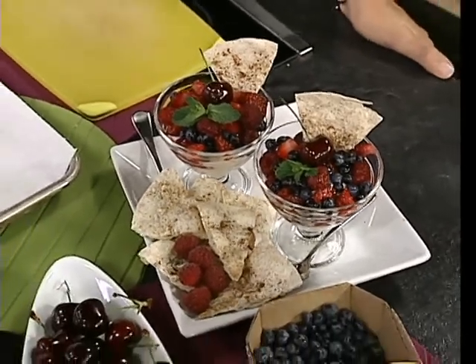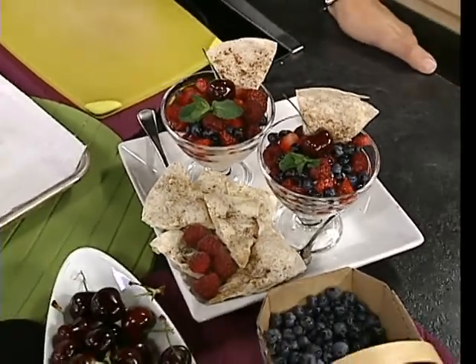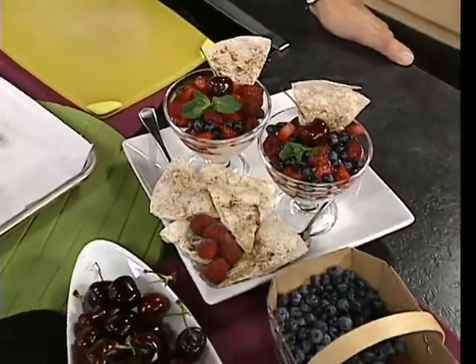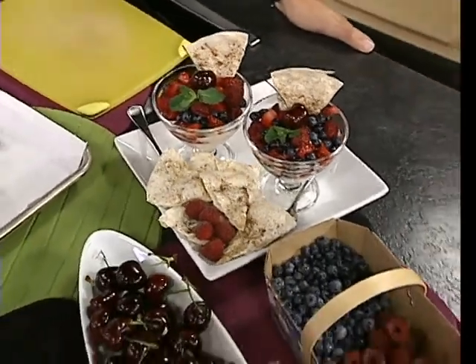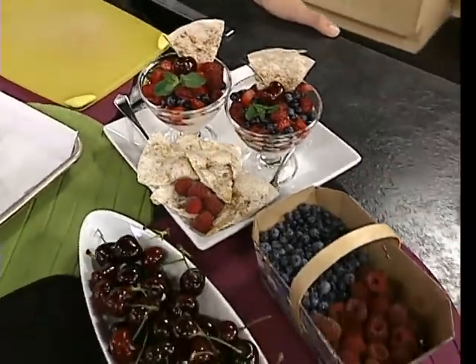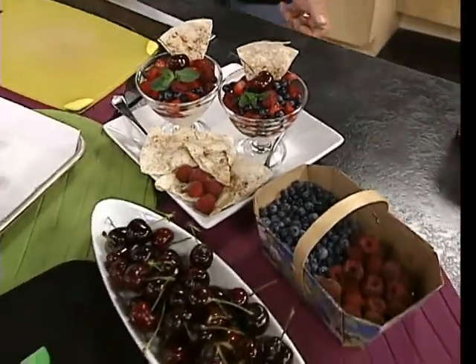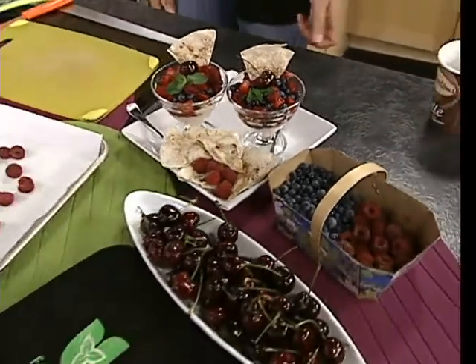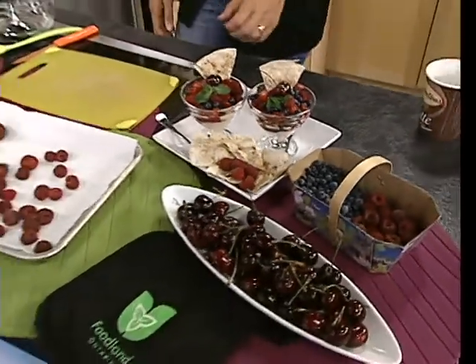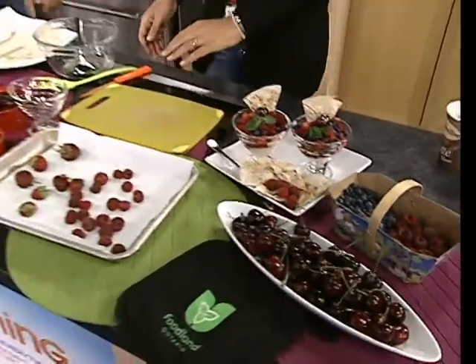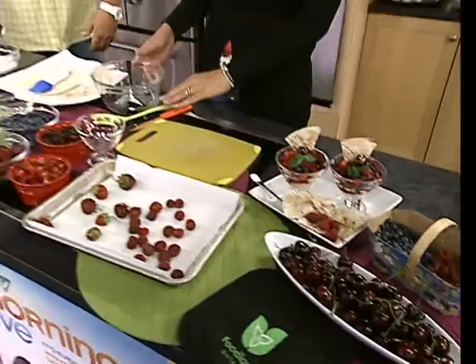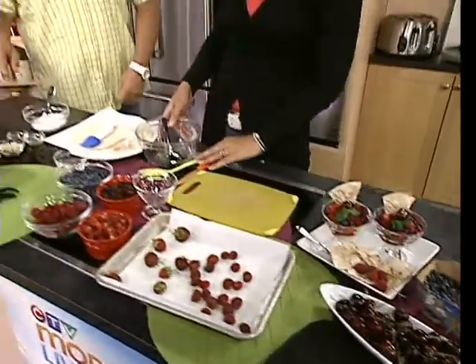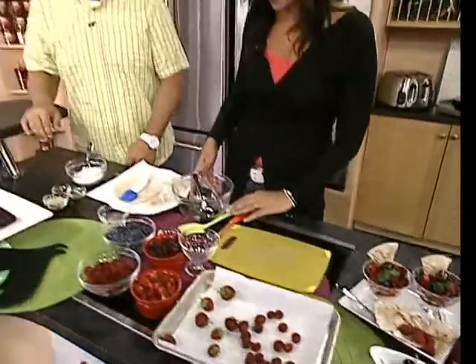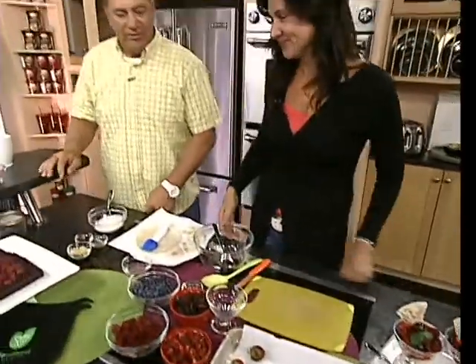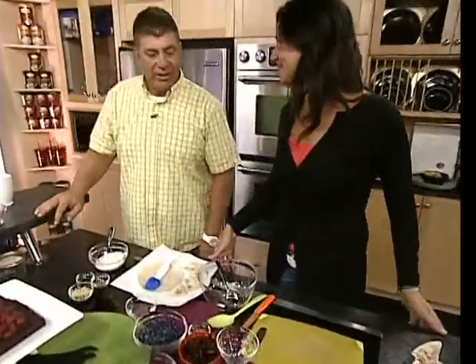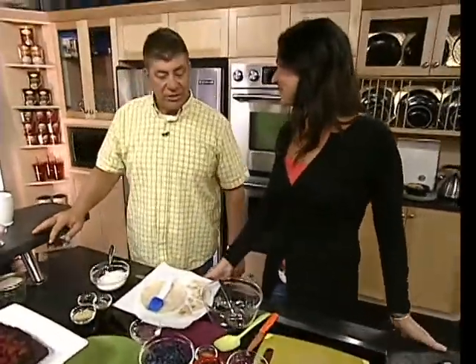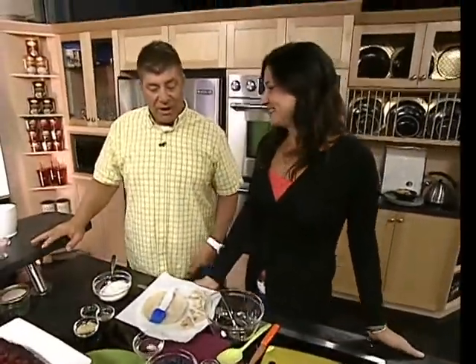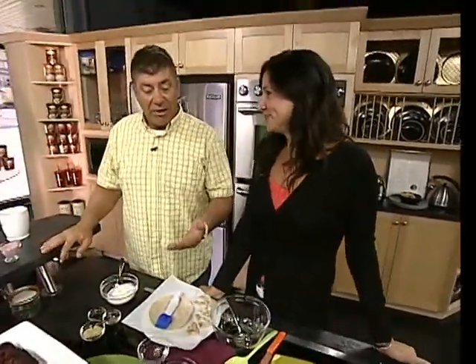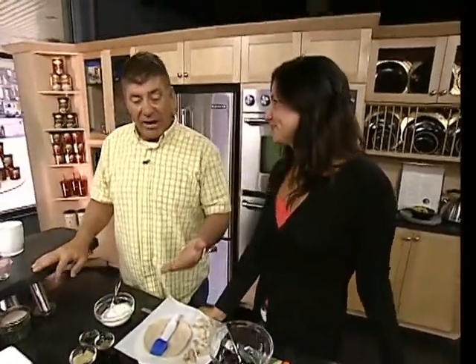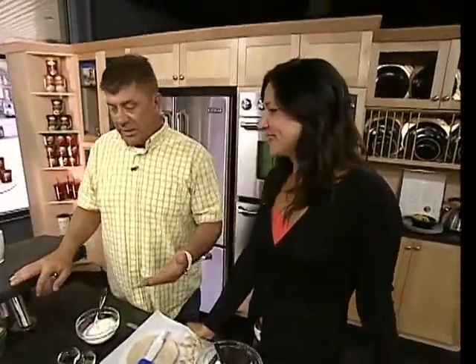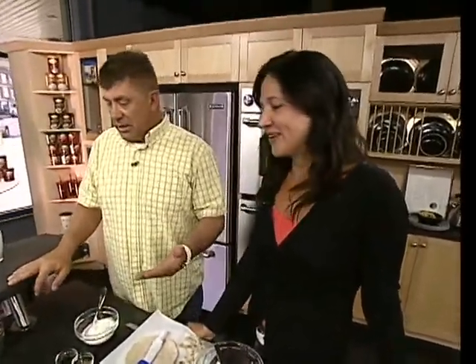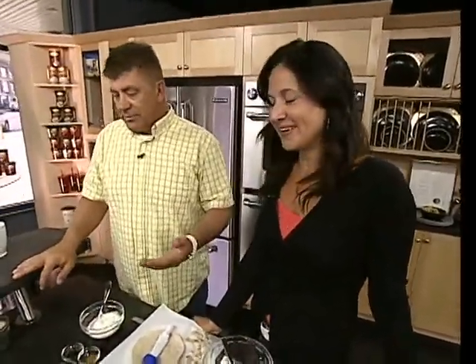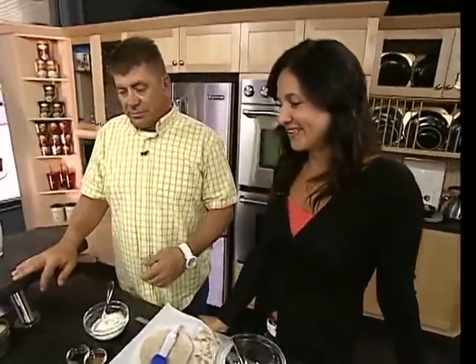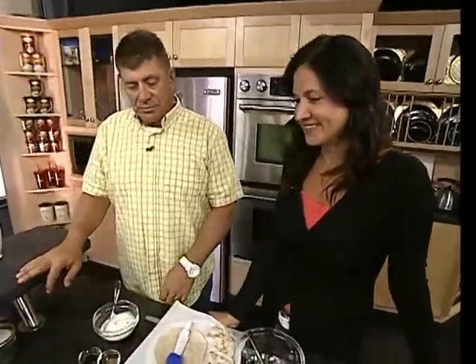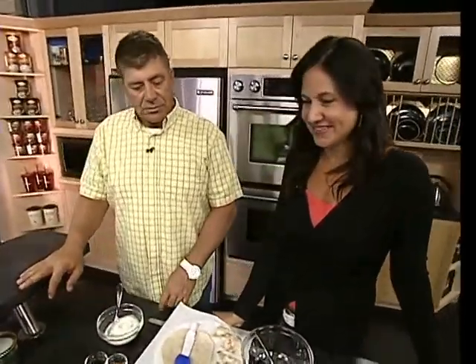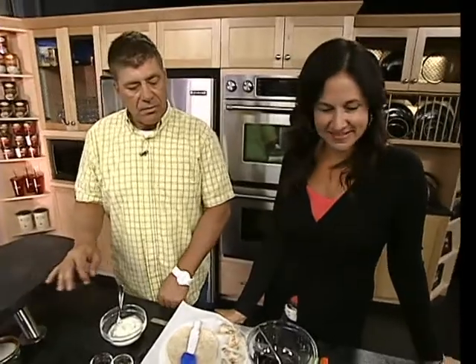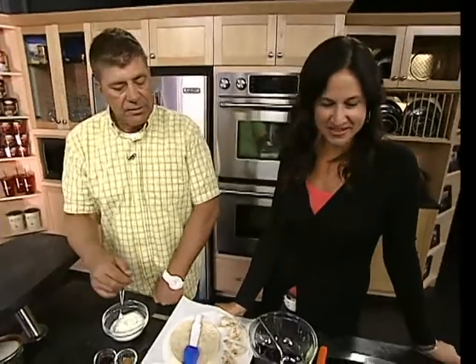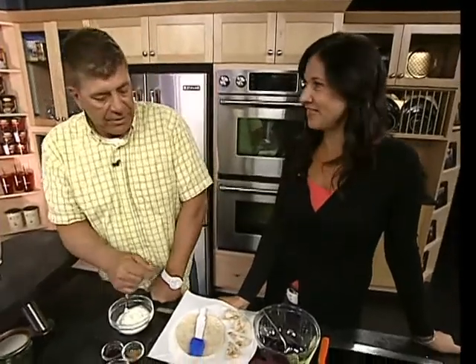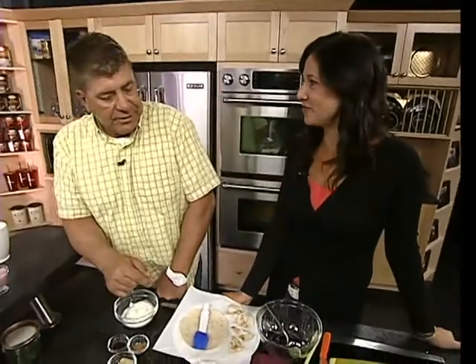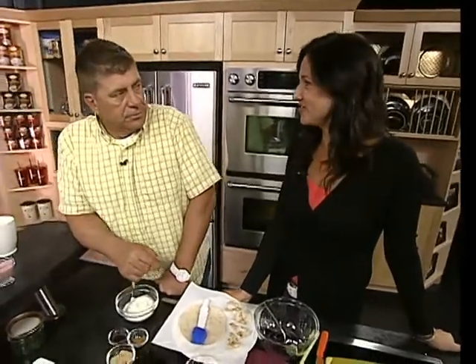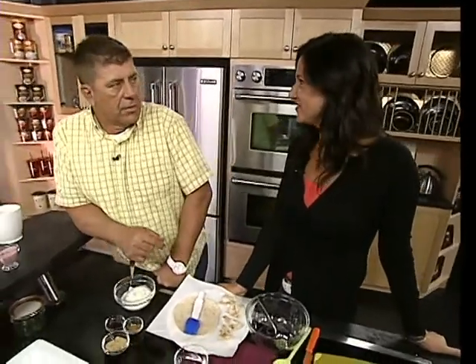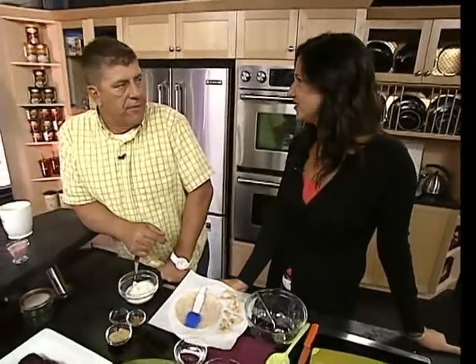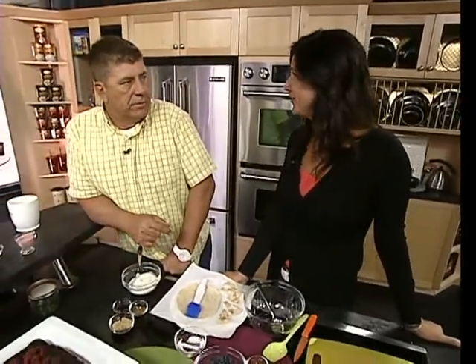Hi, Corey Keeley. How are you? I'm very good. Yeah, you're very good because you're surrounded by great berries. I know. It's such a fun time of year.